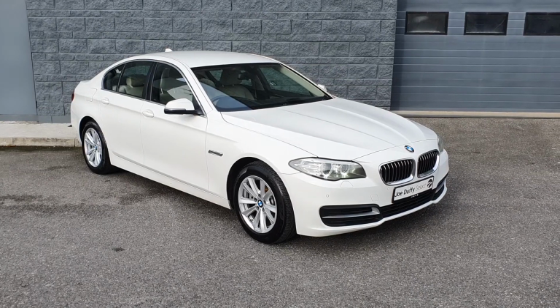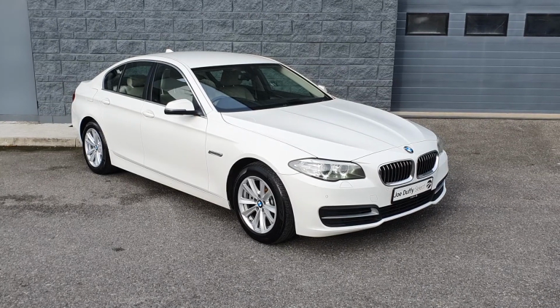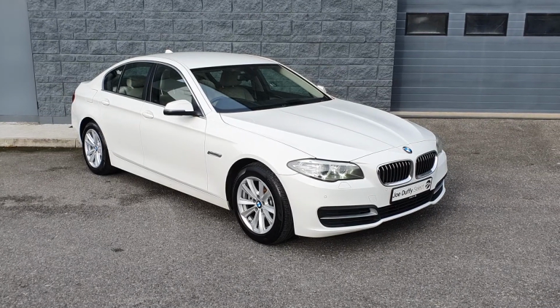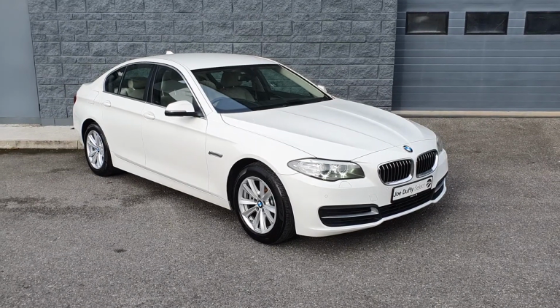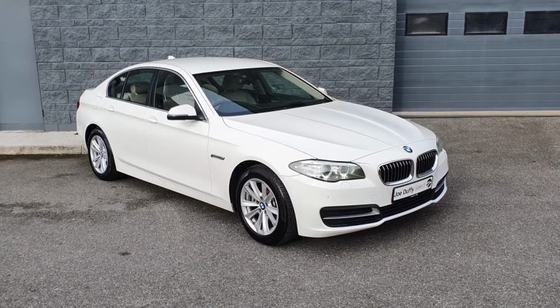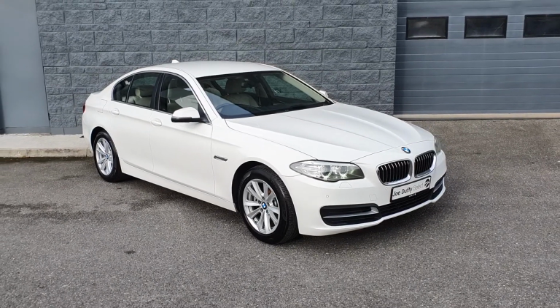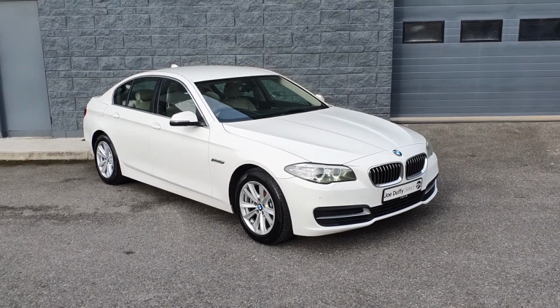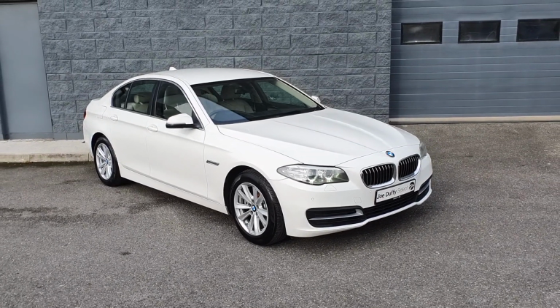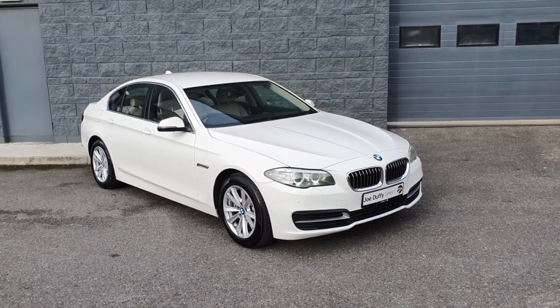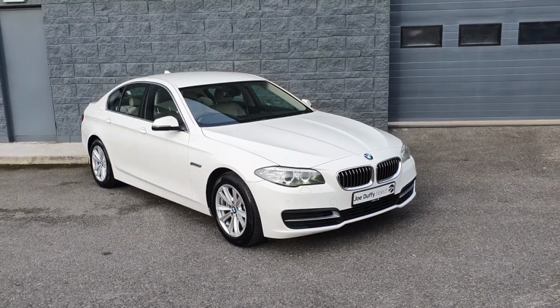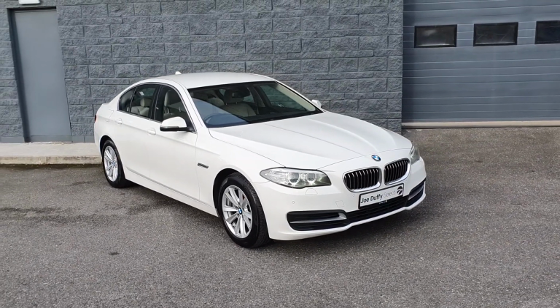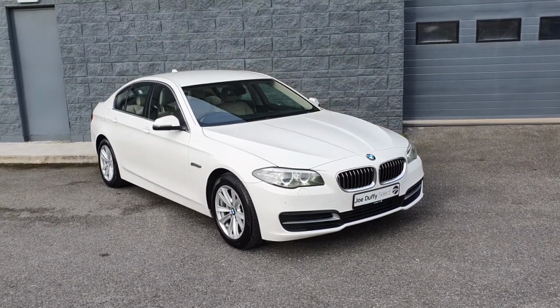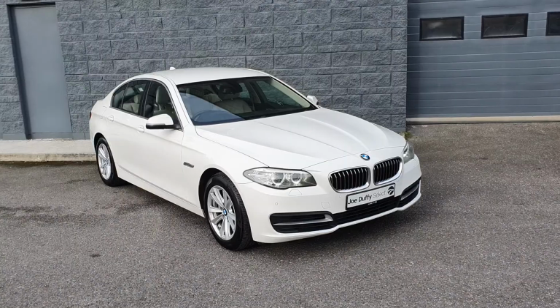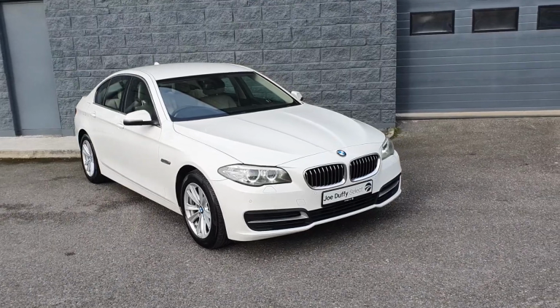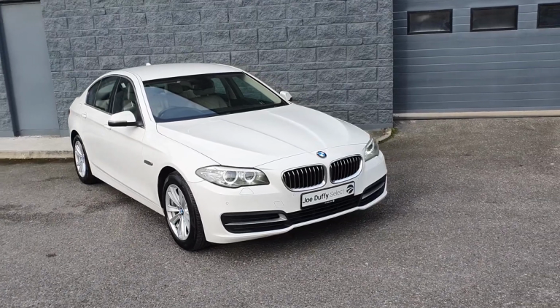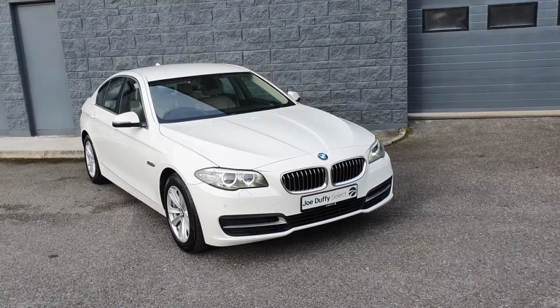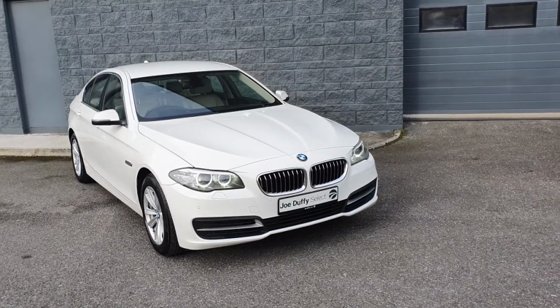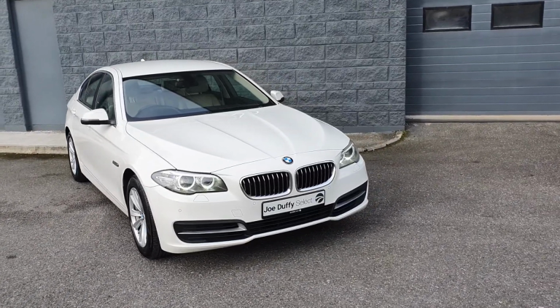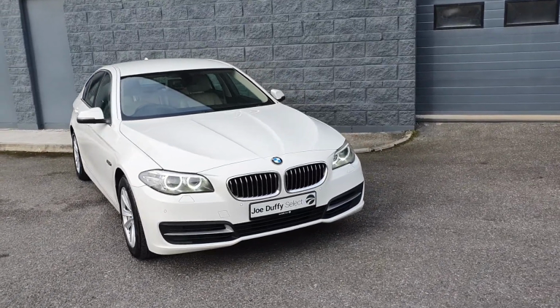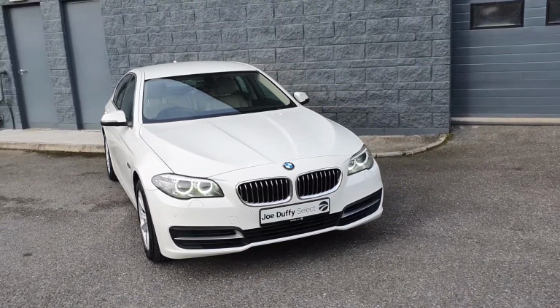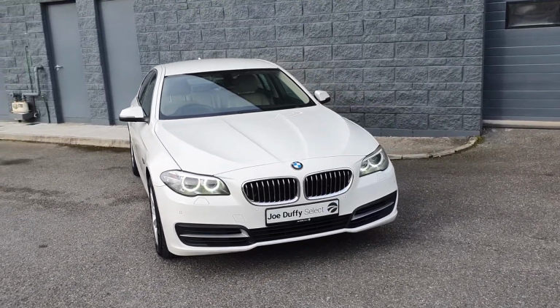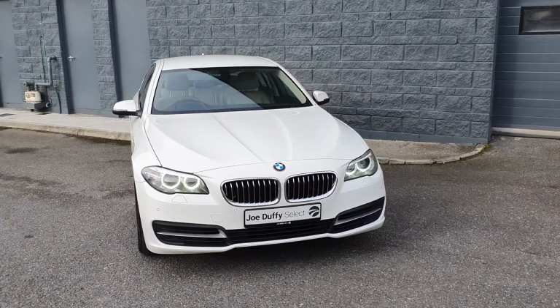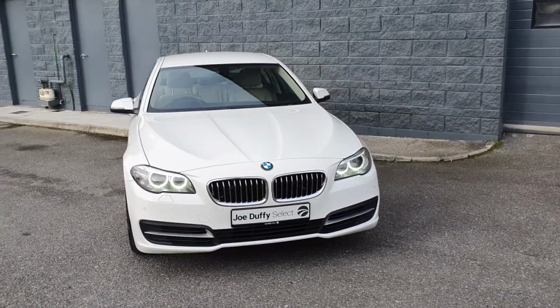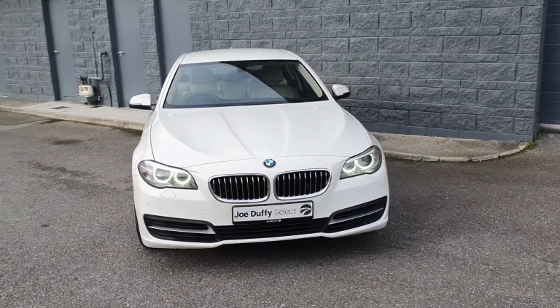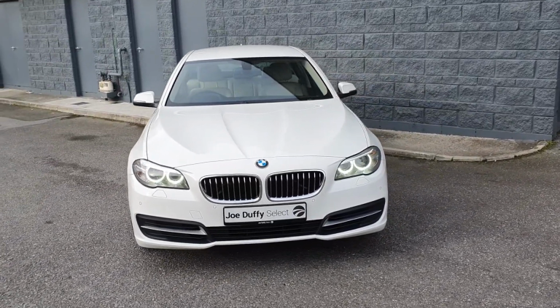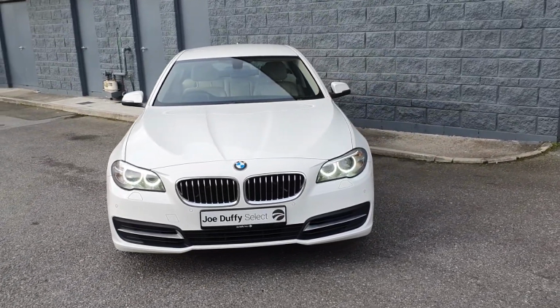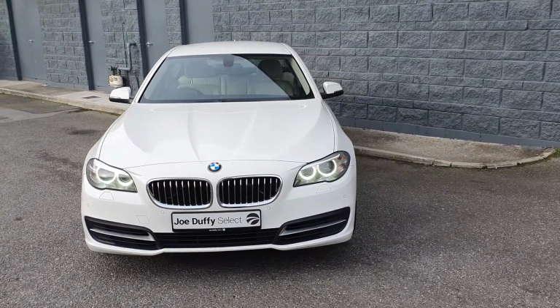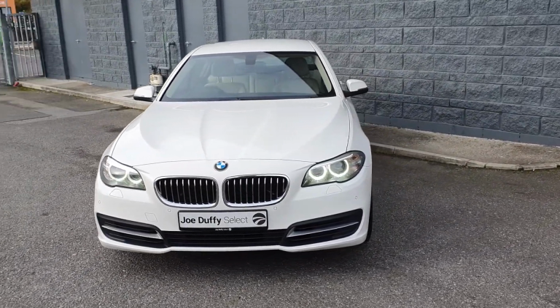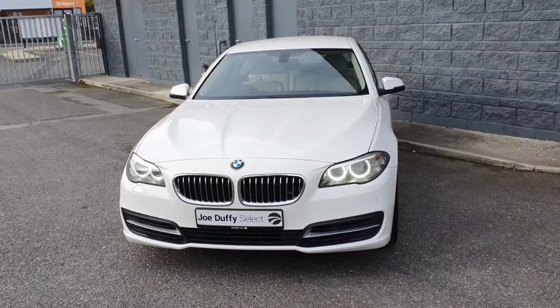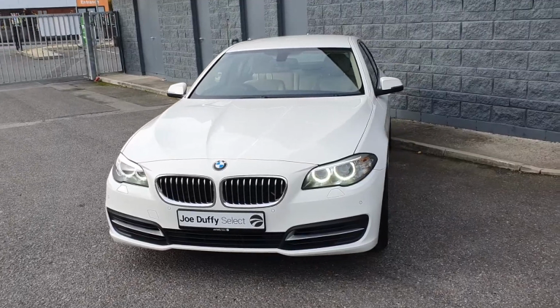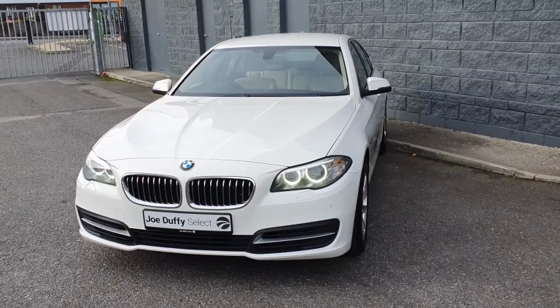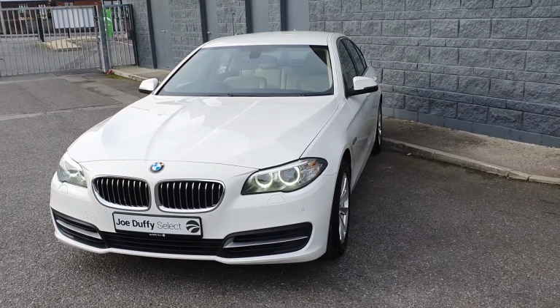Hello everybody, Michael again here from Joe Duffy Select, and I'm now here with this stunning 2016 BMW 5 Series 520D SE.